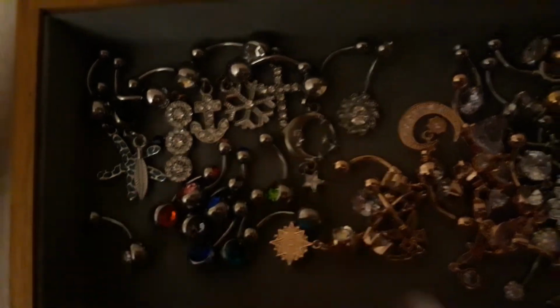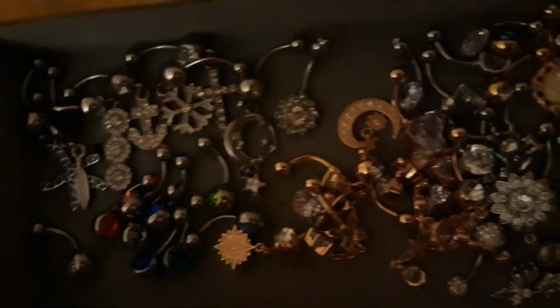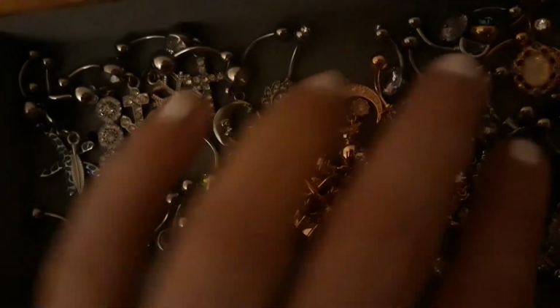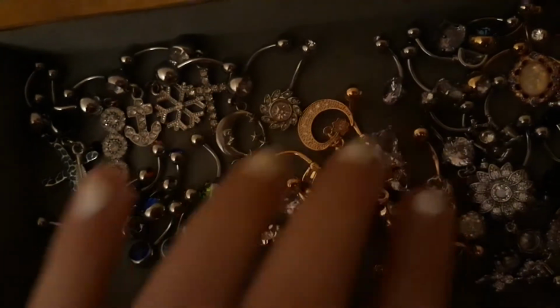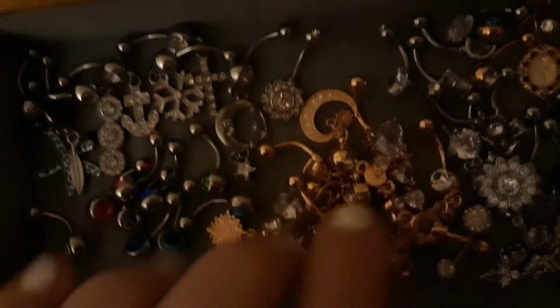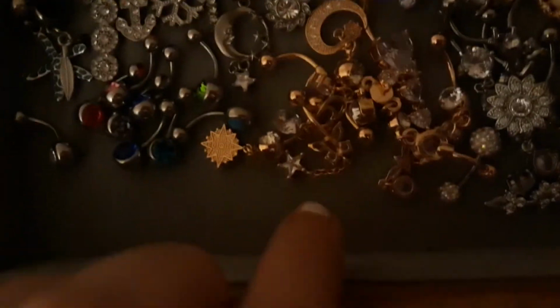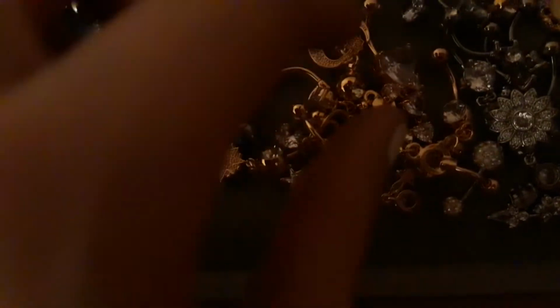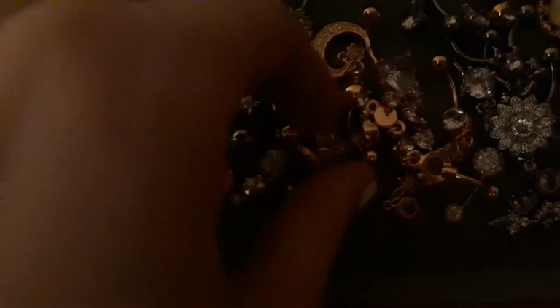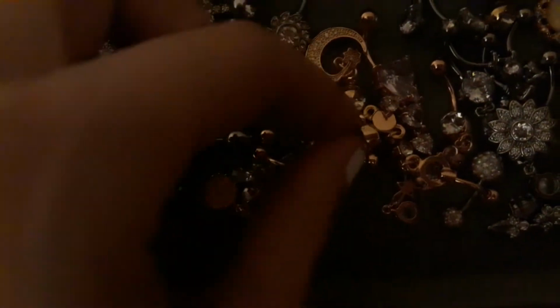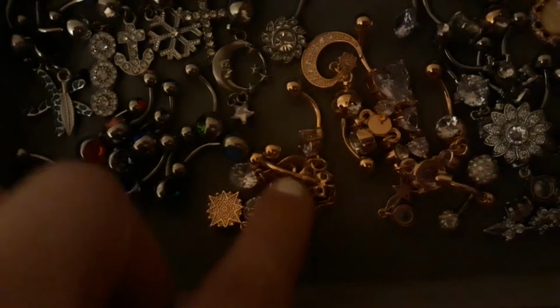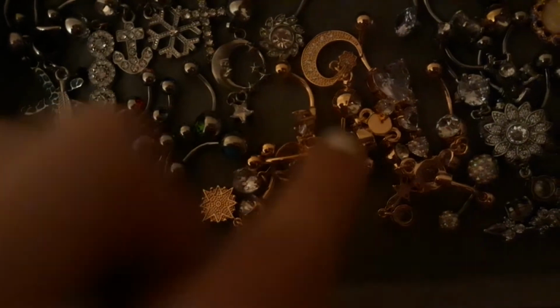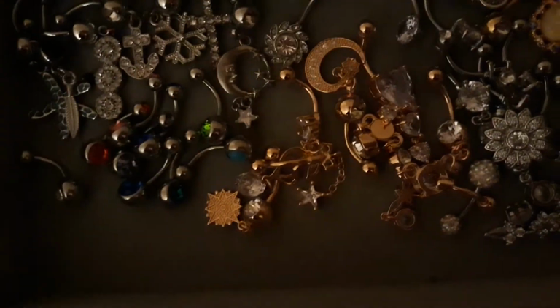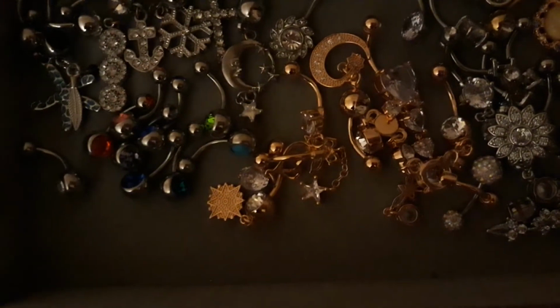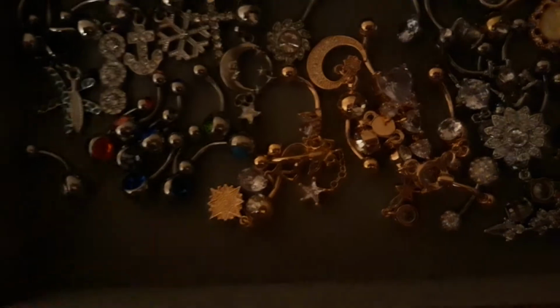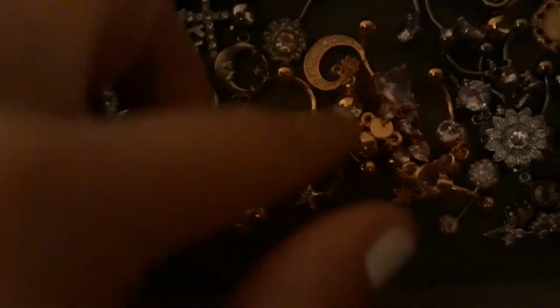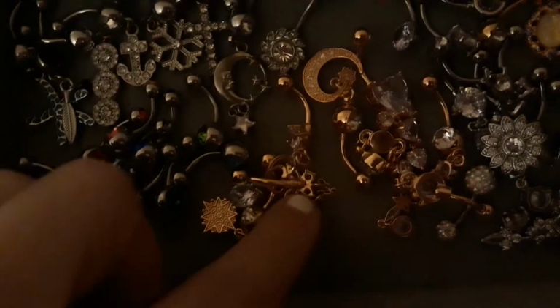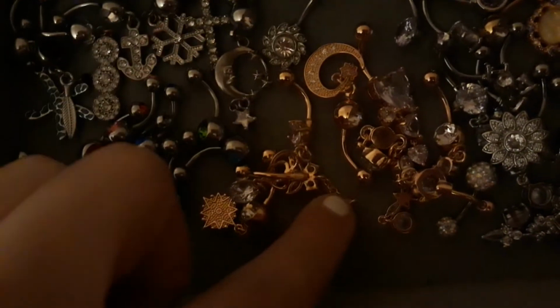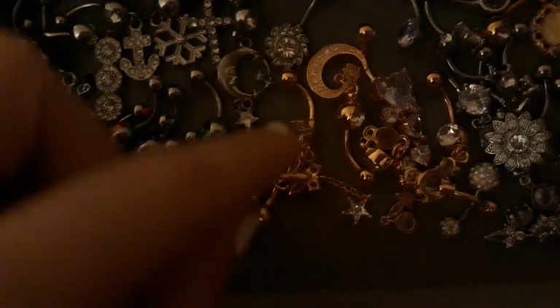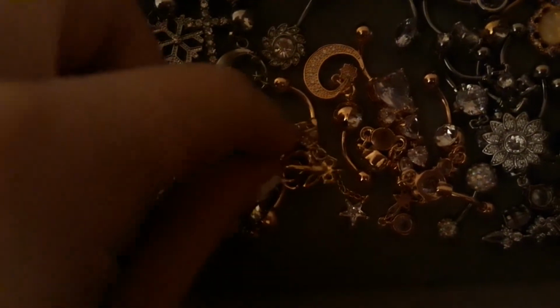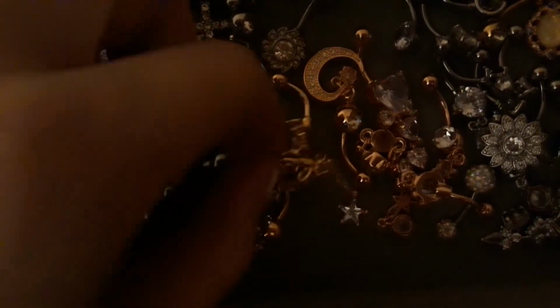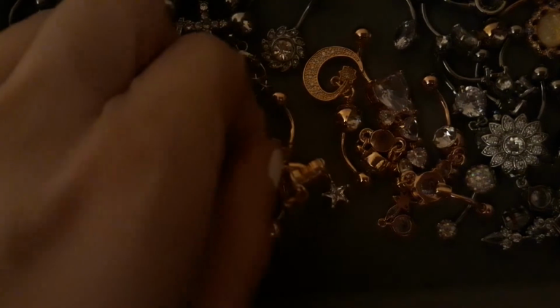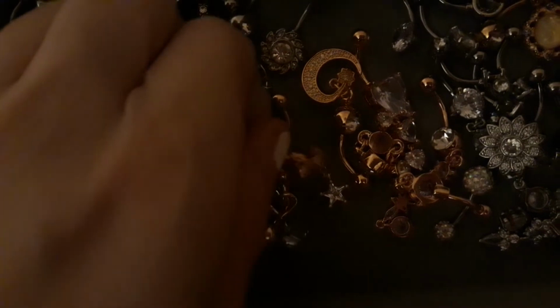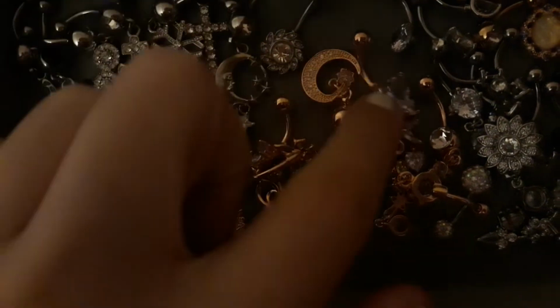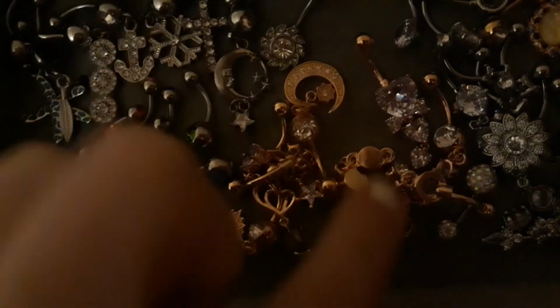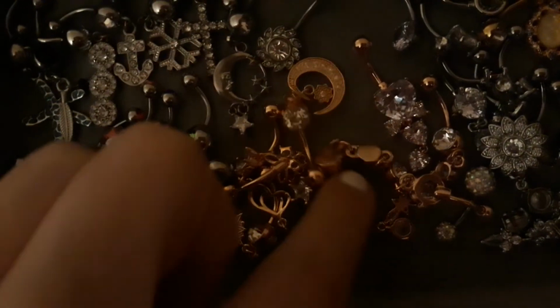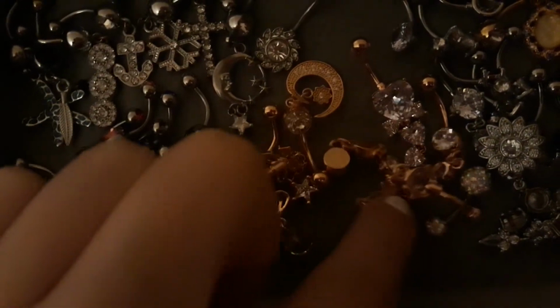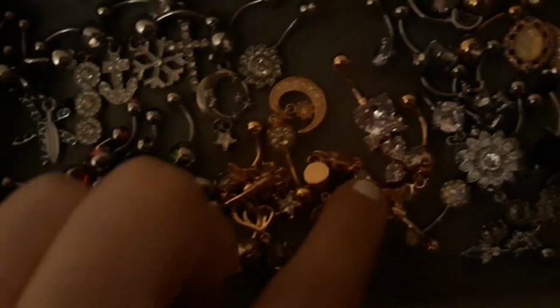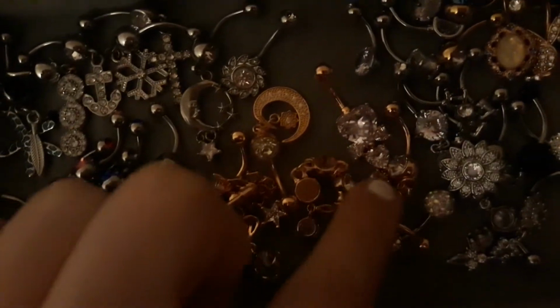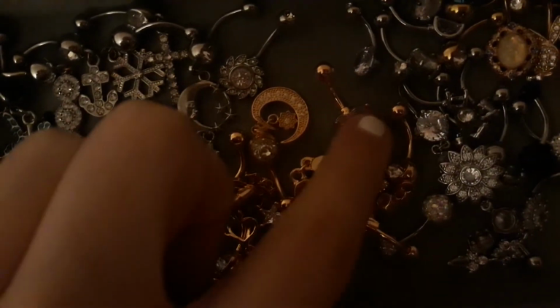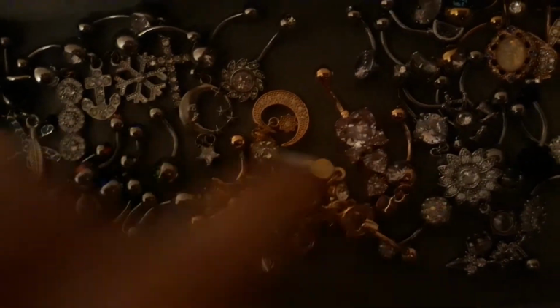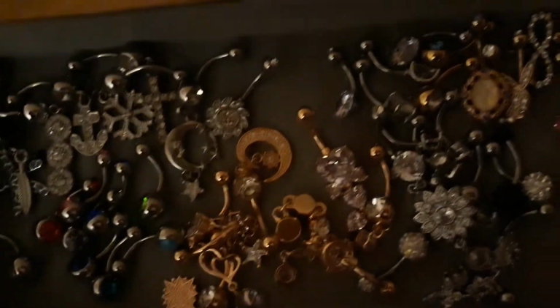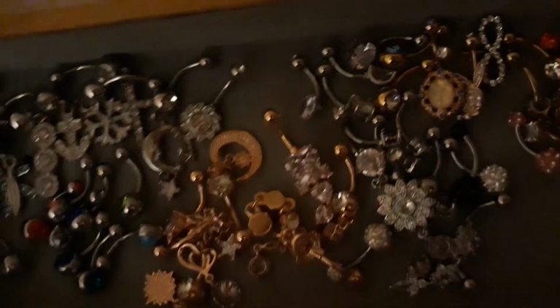And then over here we have my newest ones I got from Amazon. Just a bunch of different gold ones. We have a cute butterfly and a star, a moon, different designs, a heart, stuff like that.